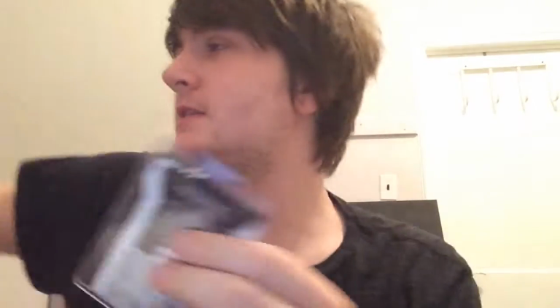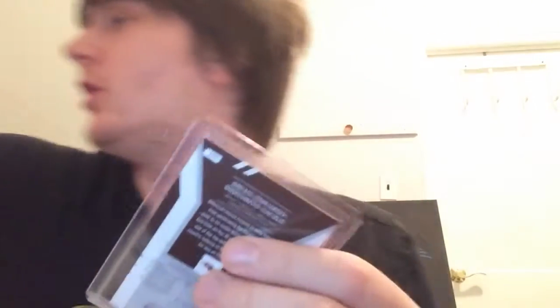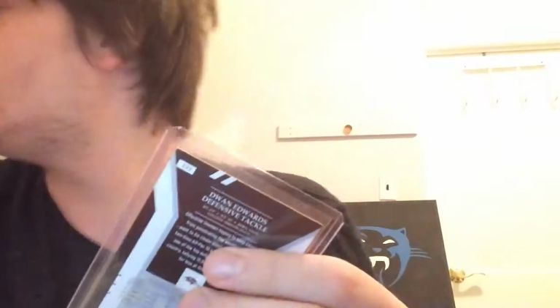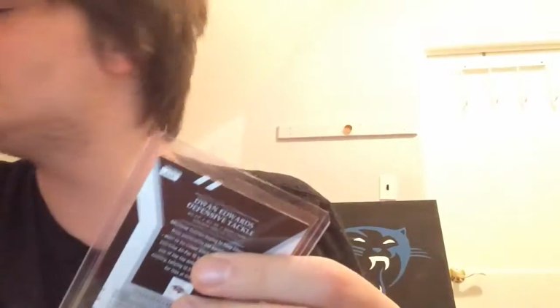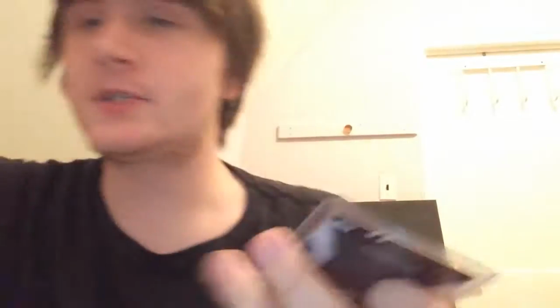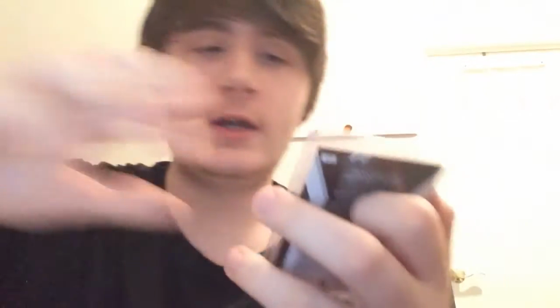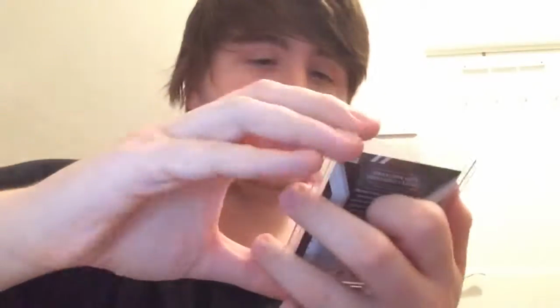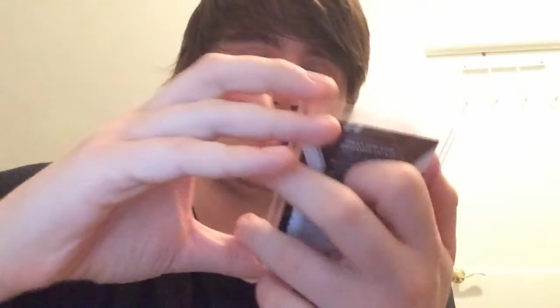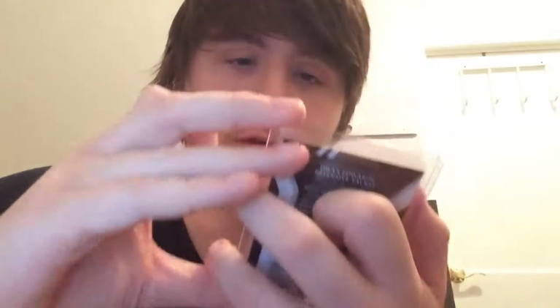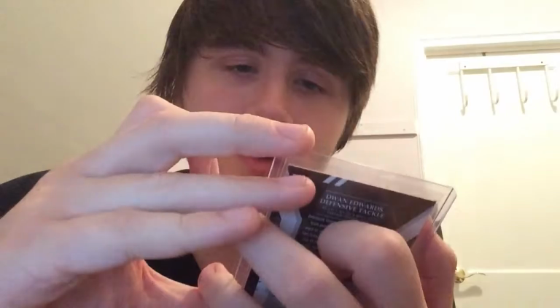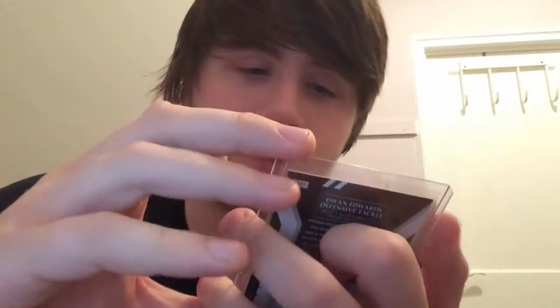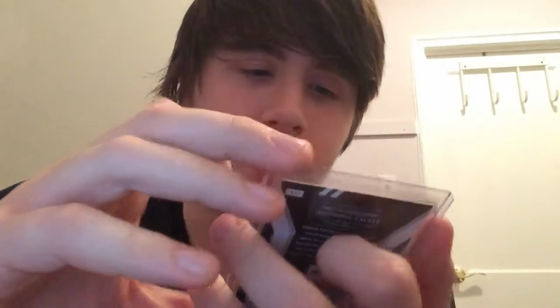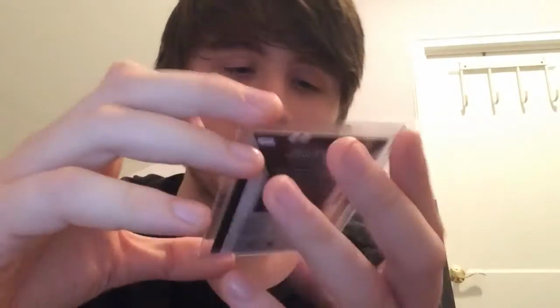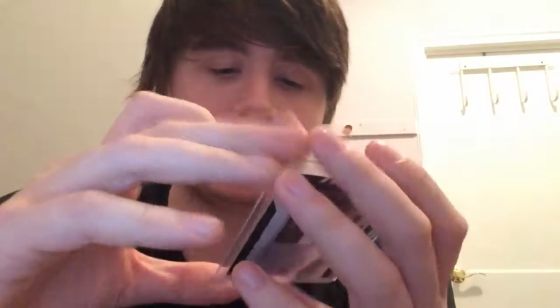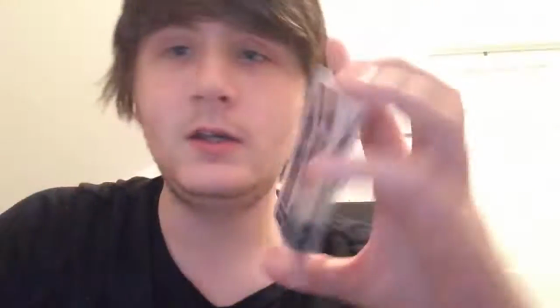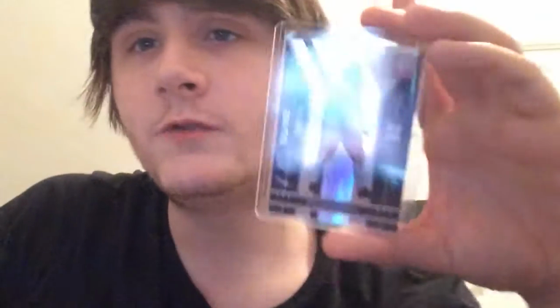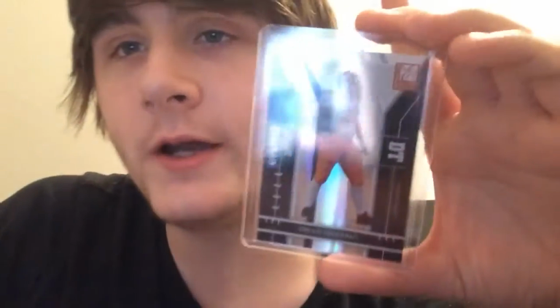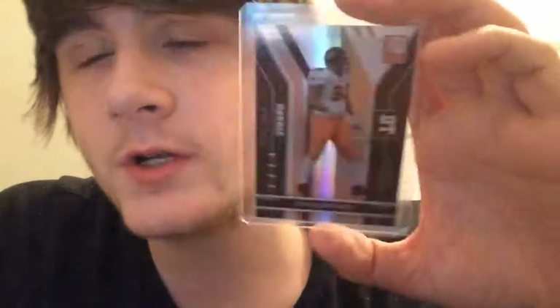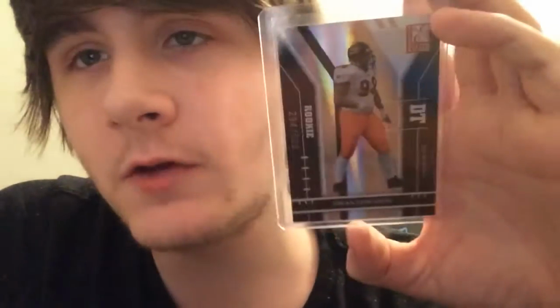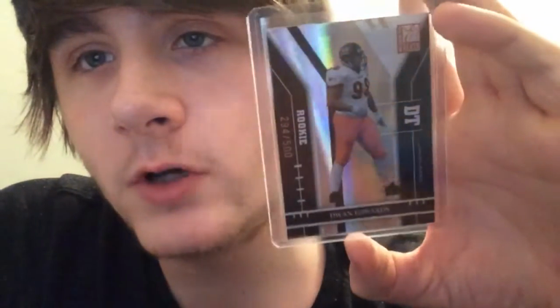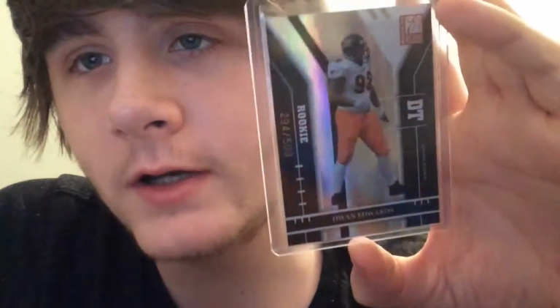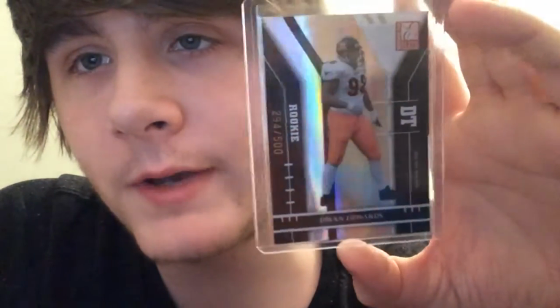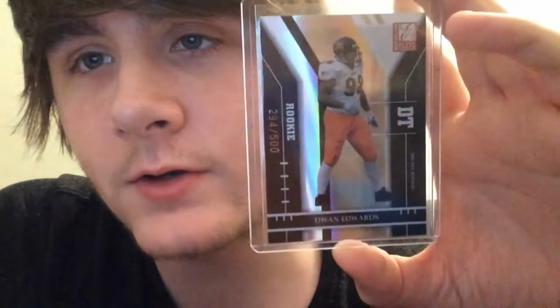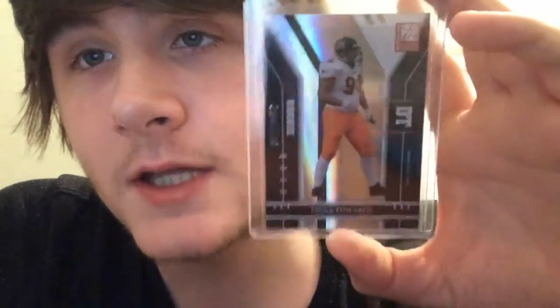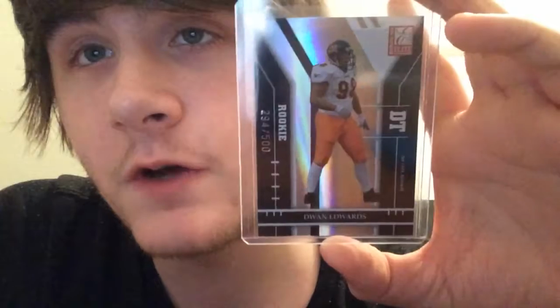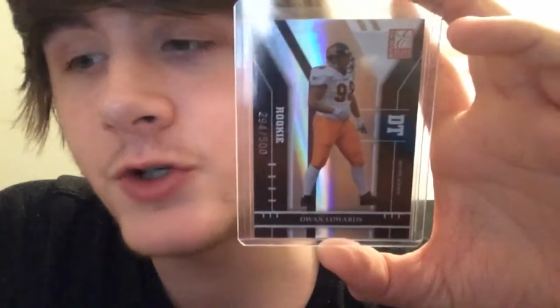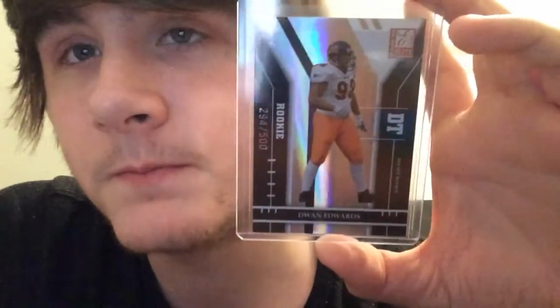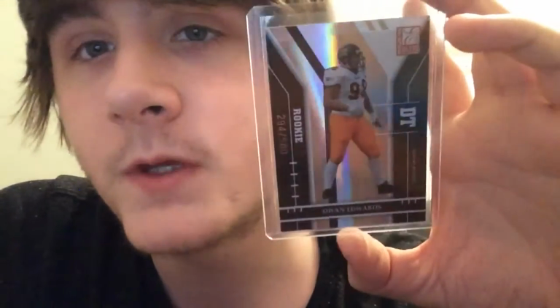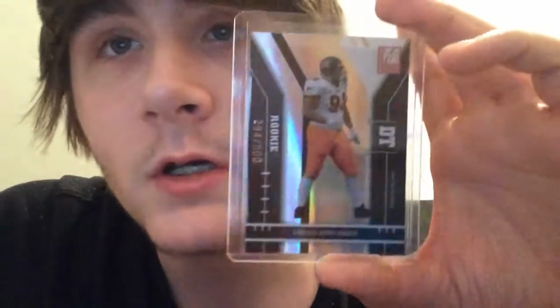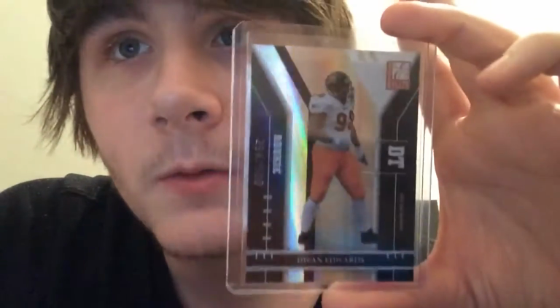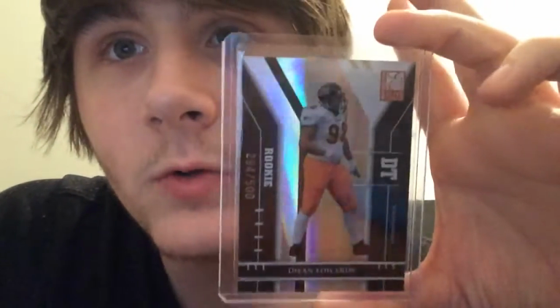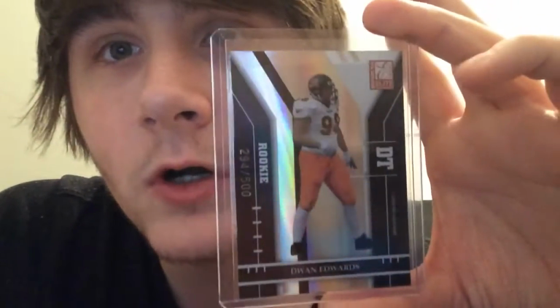This isn't an autograph, but this is the last card in the video. From 2004 Donruss Elite Rookie of Juwan Edwards — he had a few good years with the Panthers. That's out of 500. Pretty cool card.